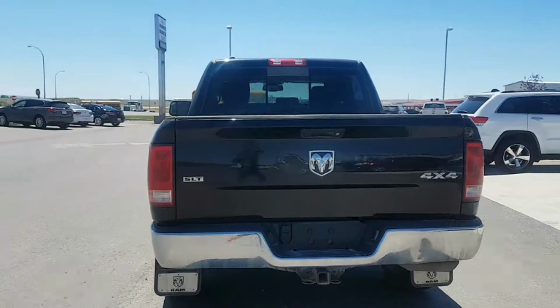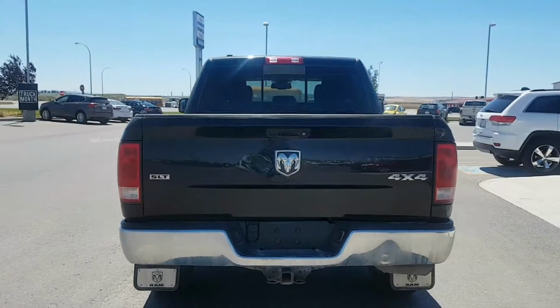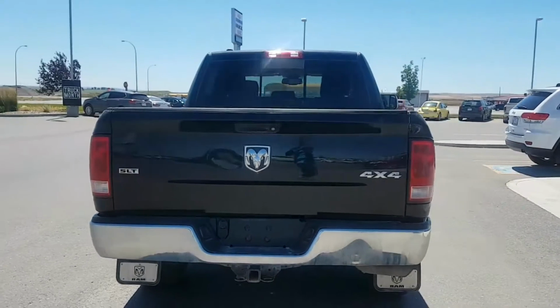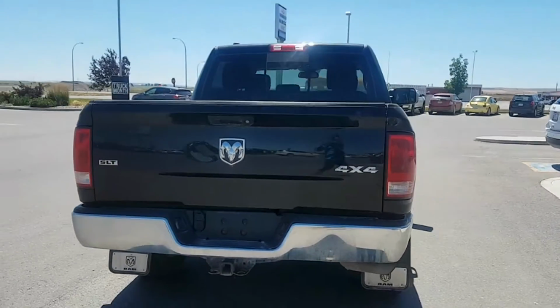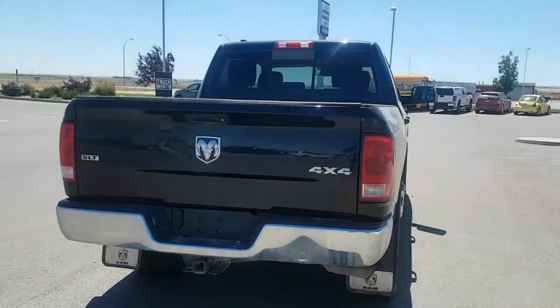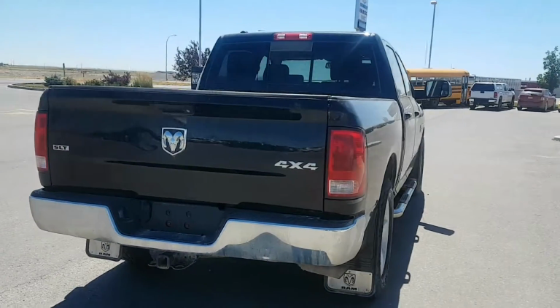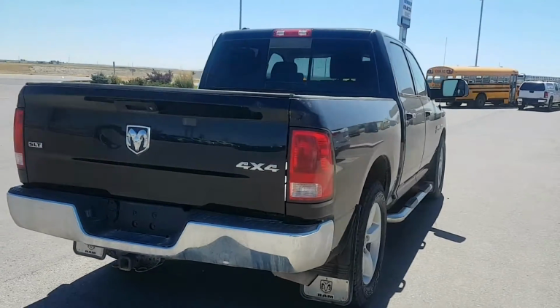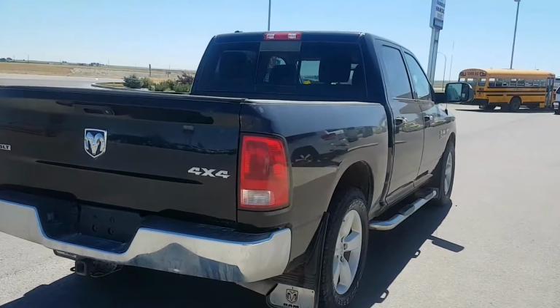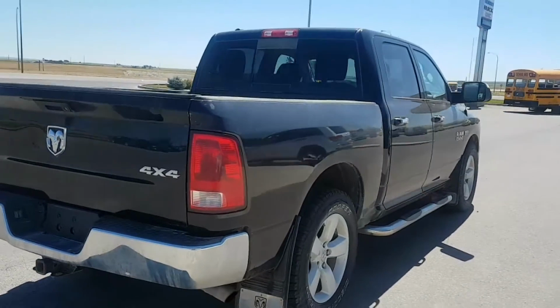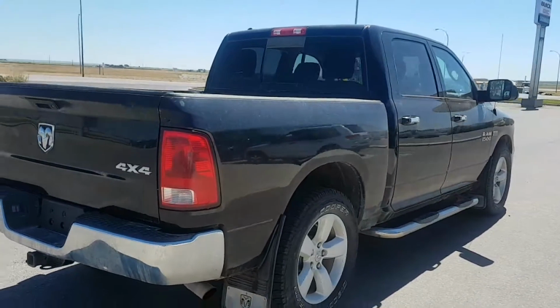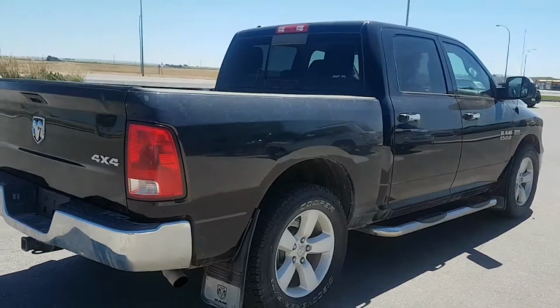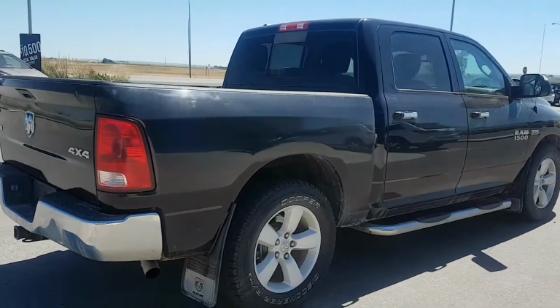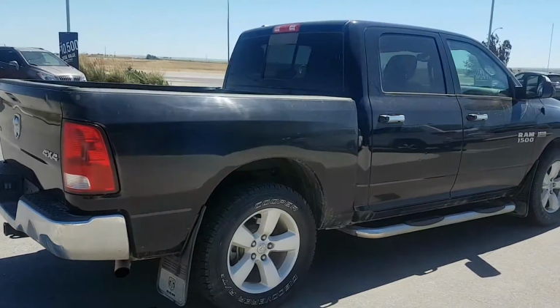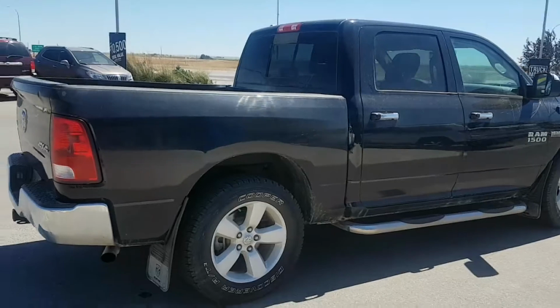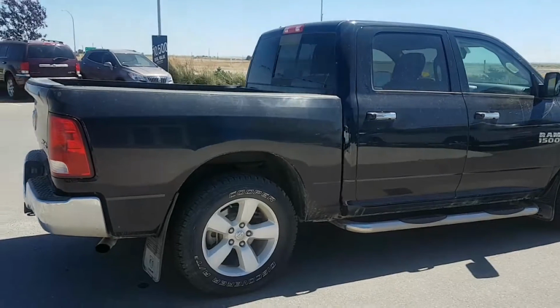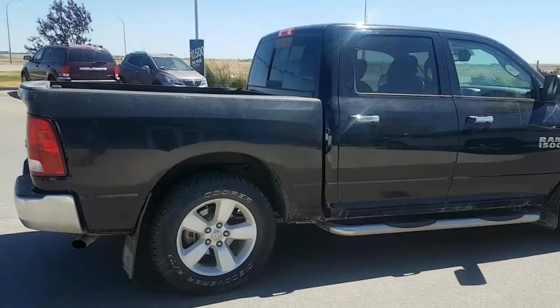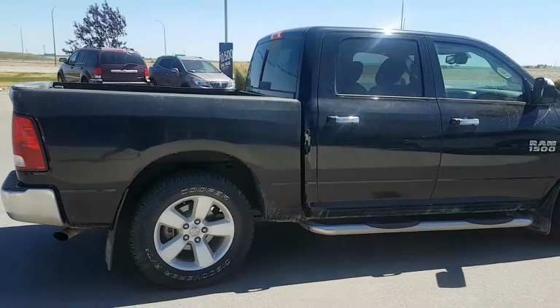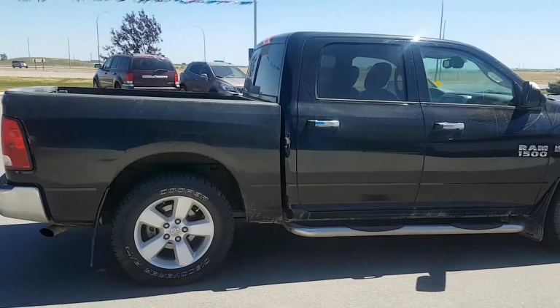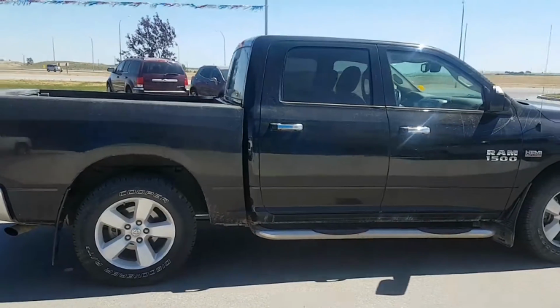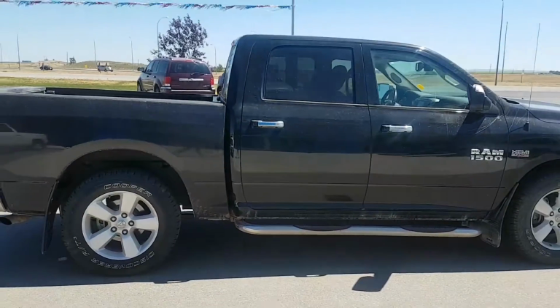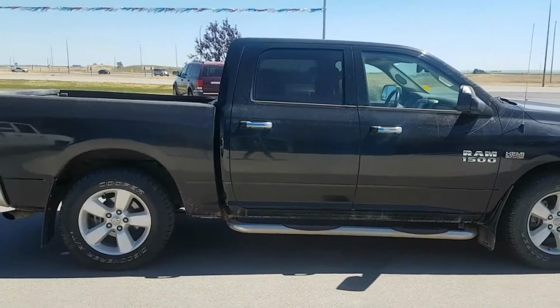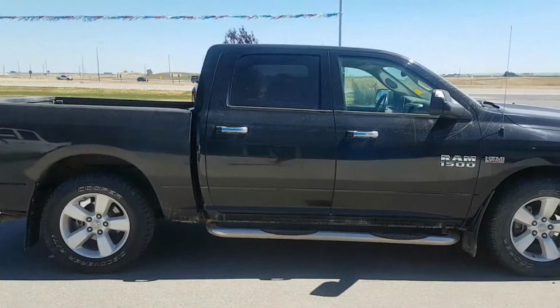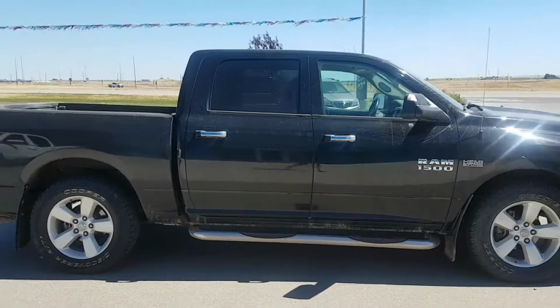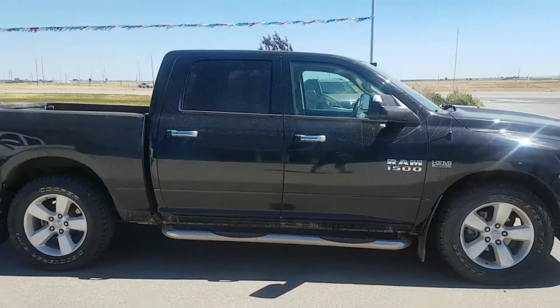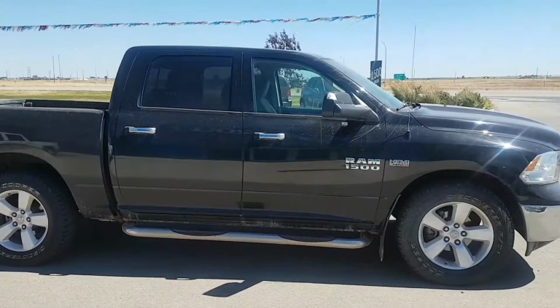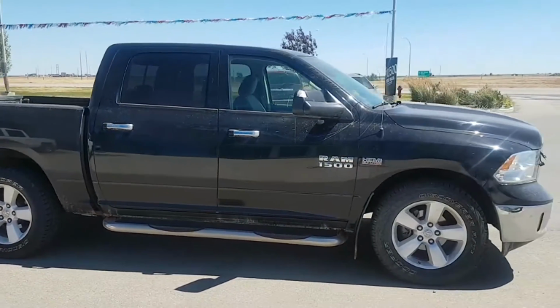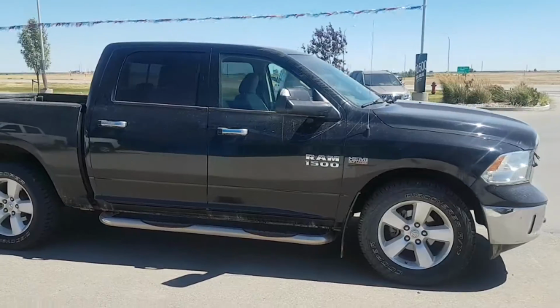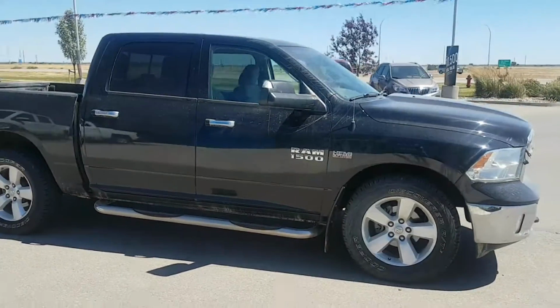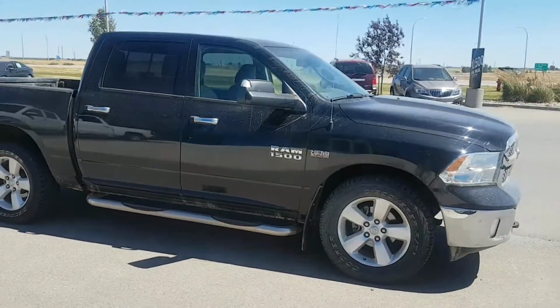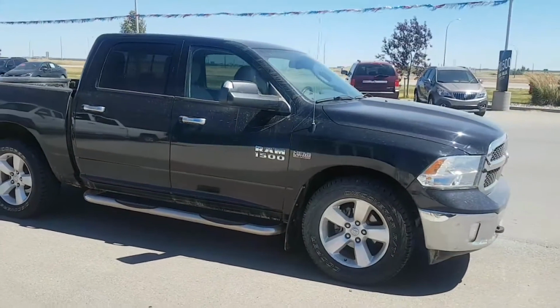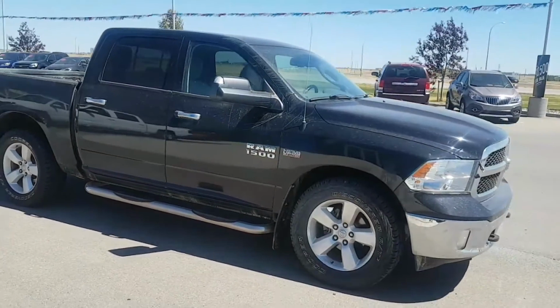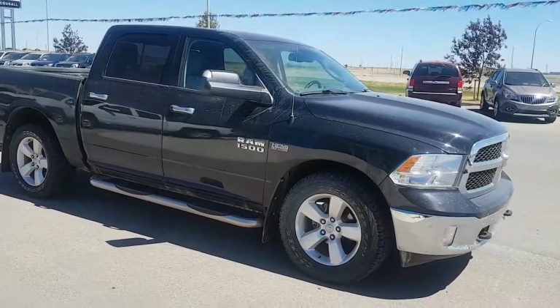This four wheel drive half ton Dodge is a fresh vehicle in our inventory — it just came on the lot. It has not yet been detailed so it's a bit grimy, but wanted to get it out there. It will not last long.